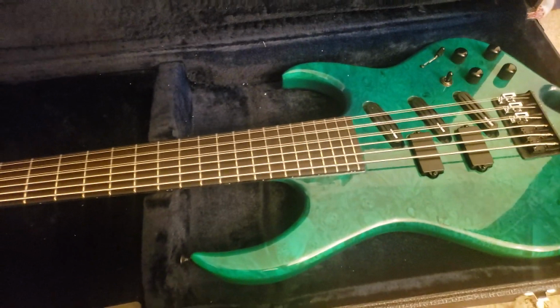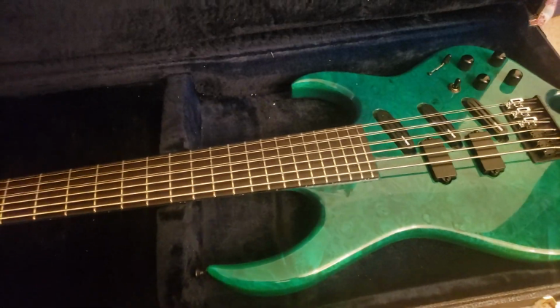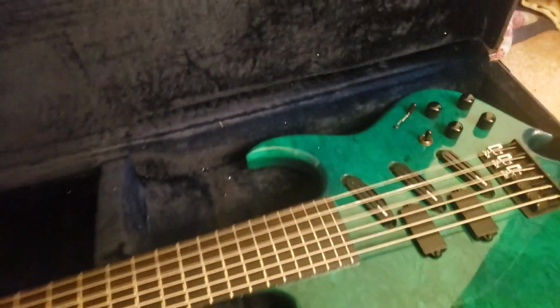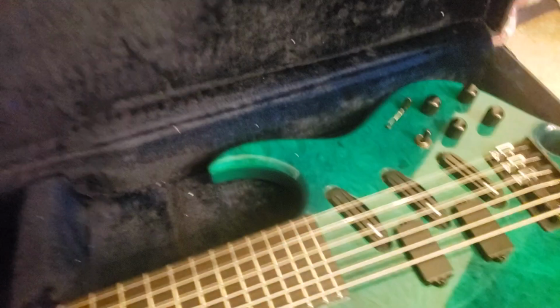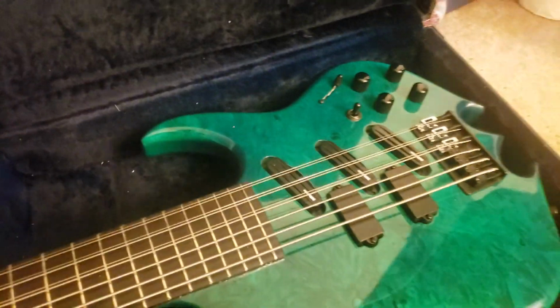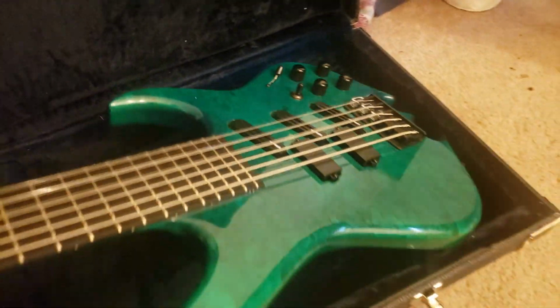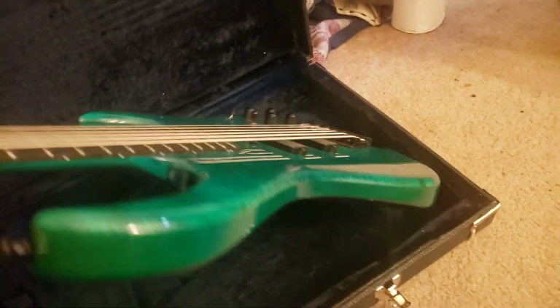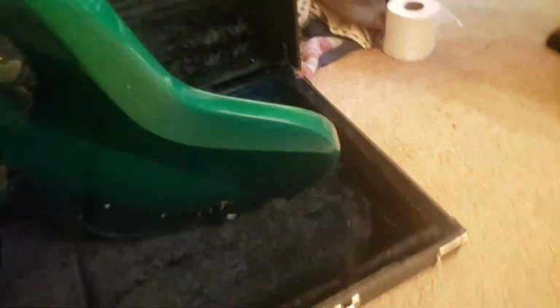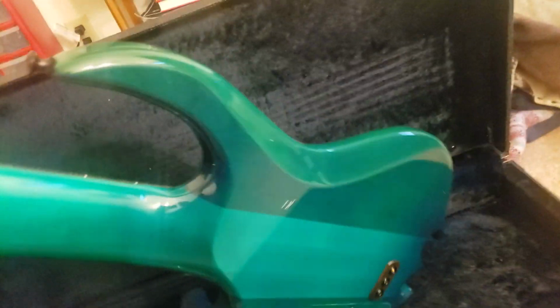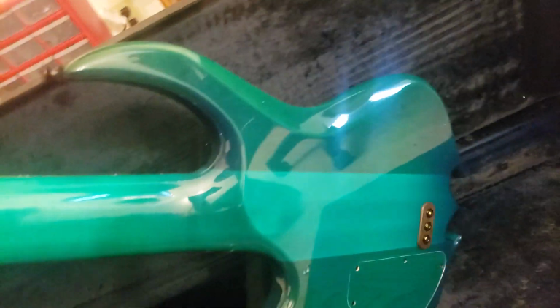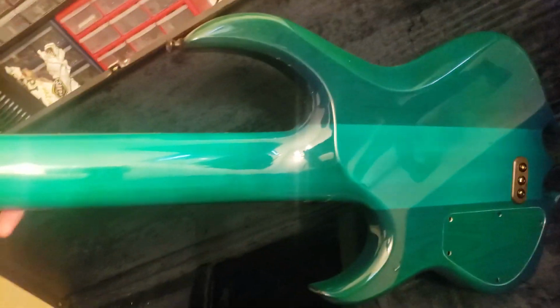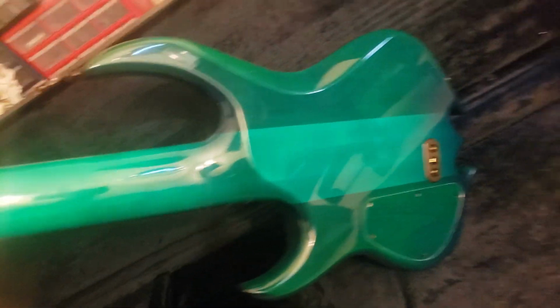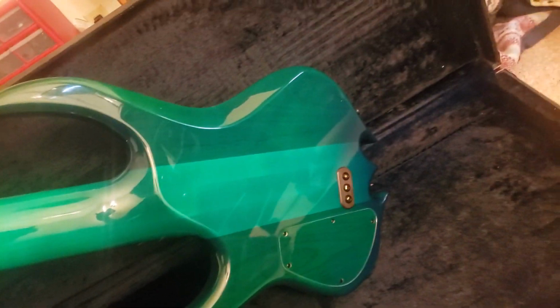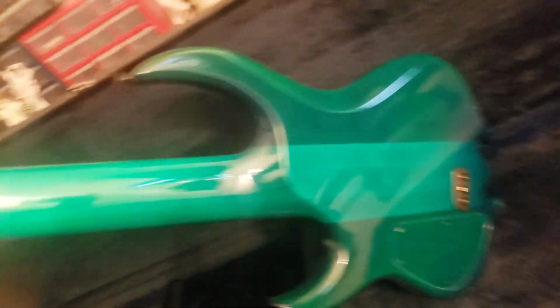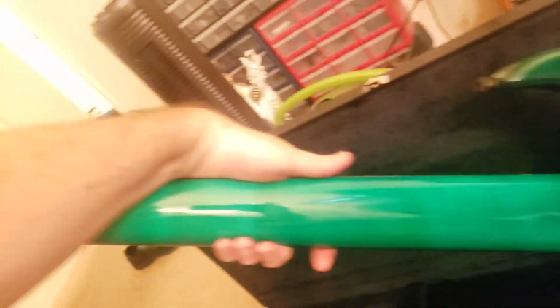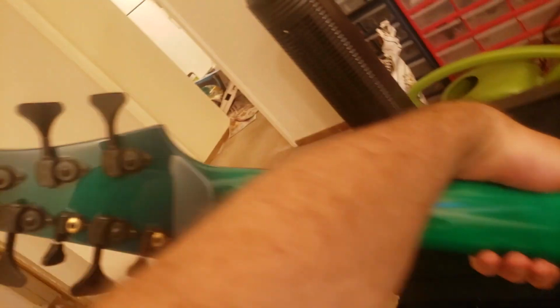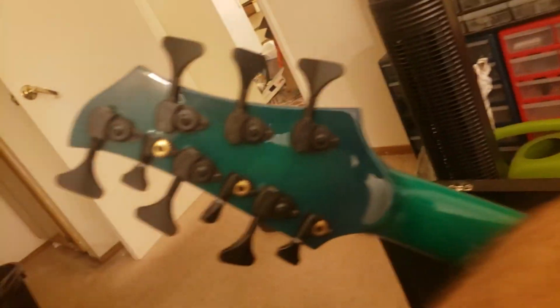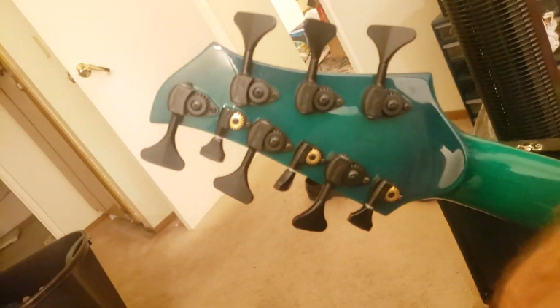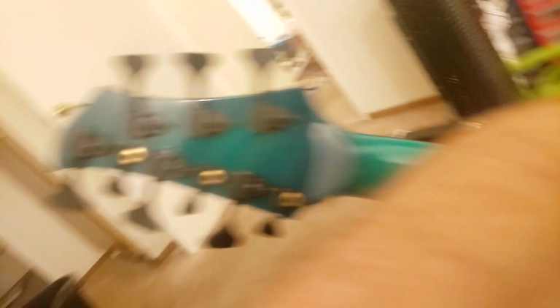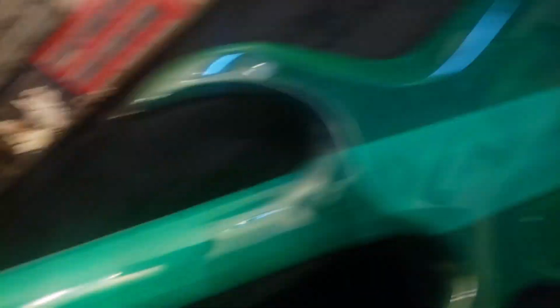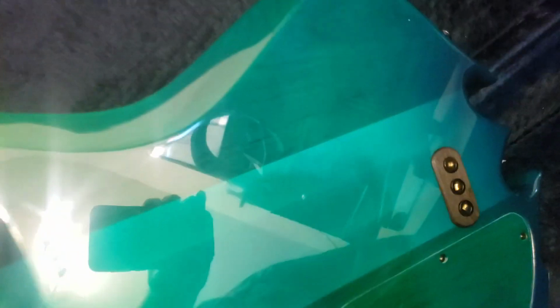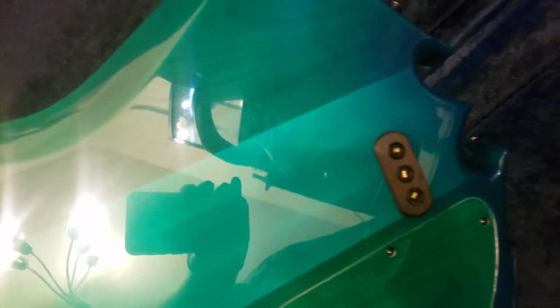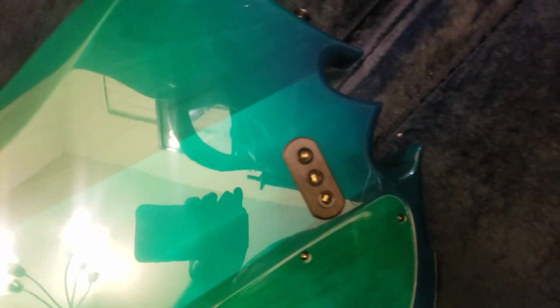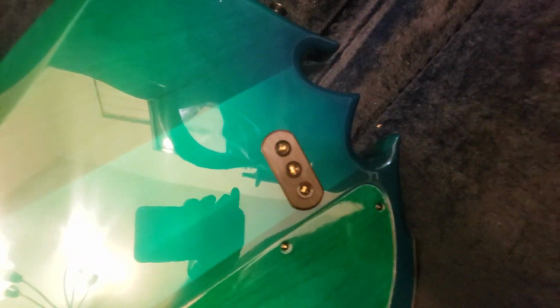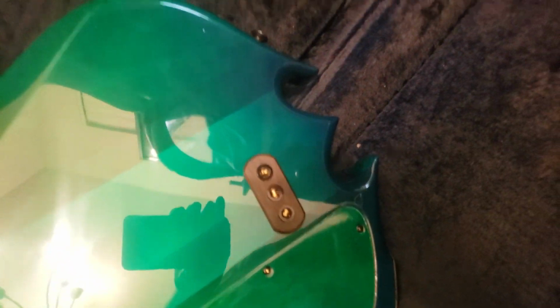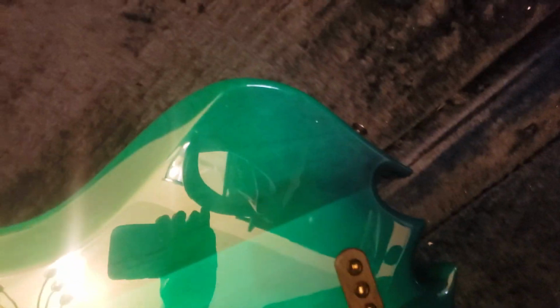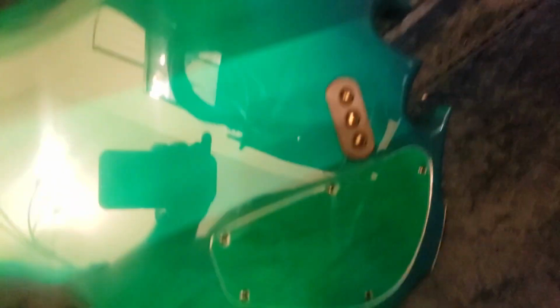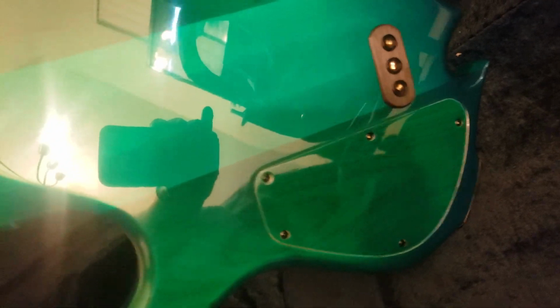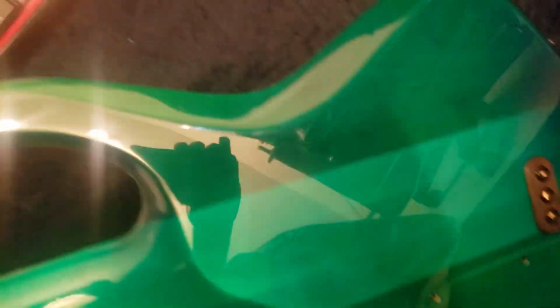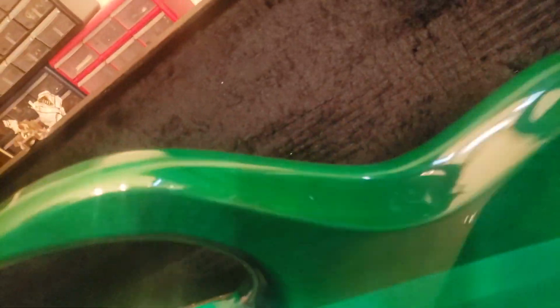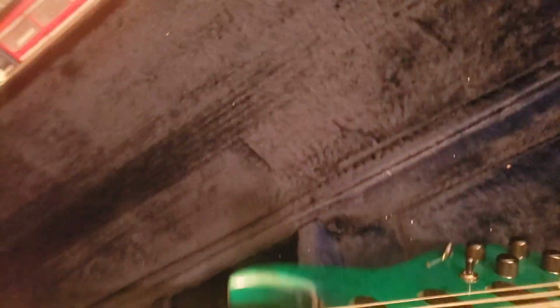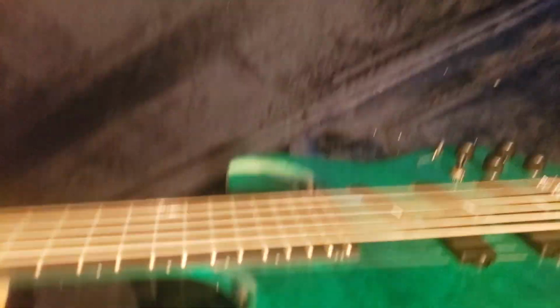And the back of it. Looks nice. Let me see those octave strings come through the back there. Pretty nifty.